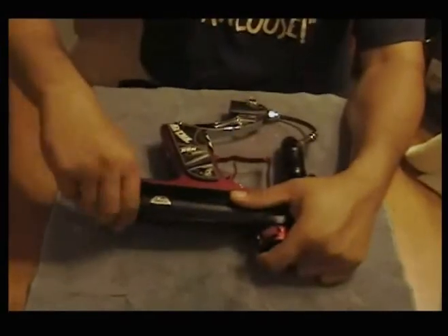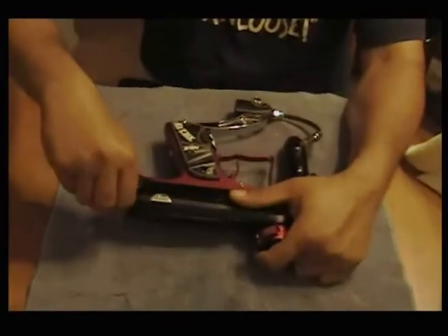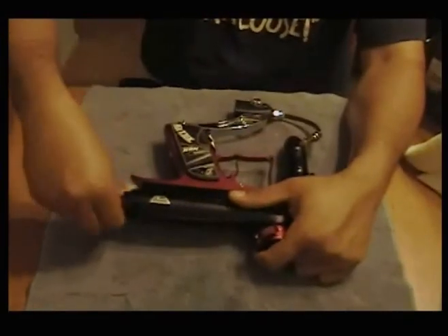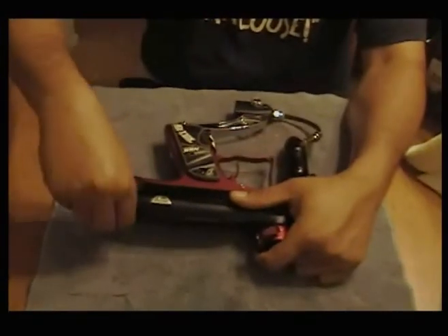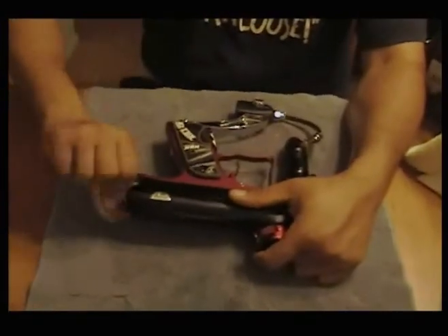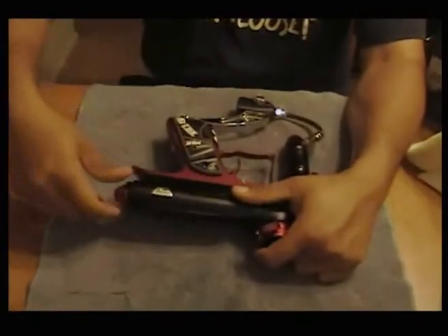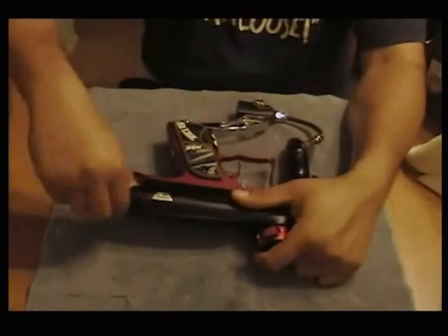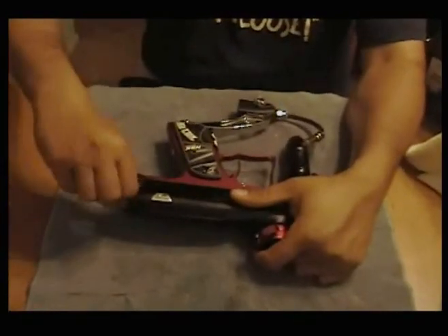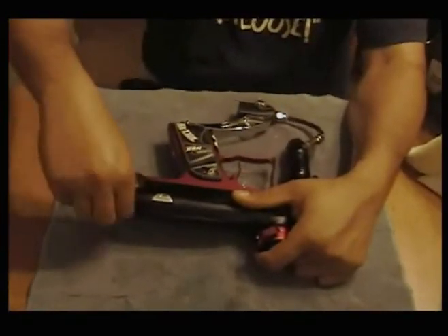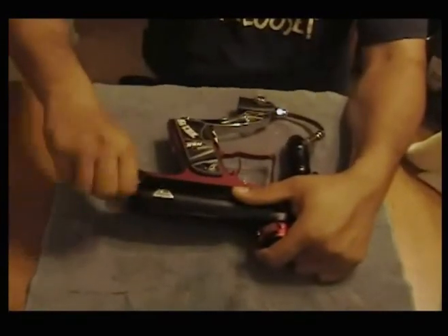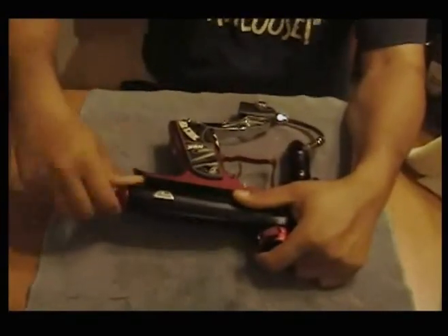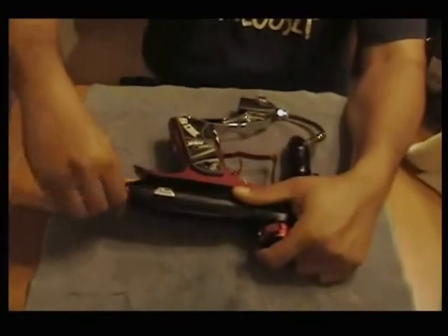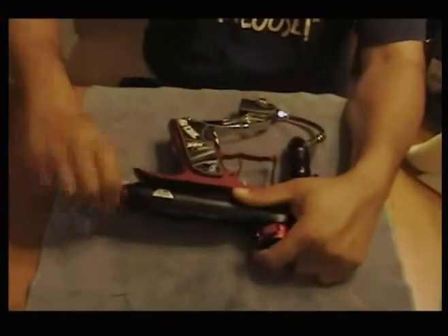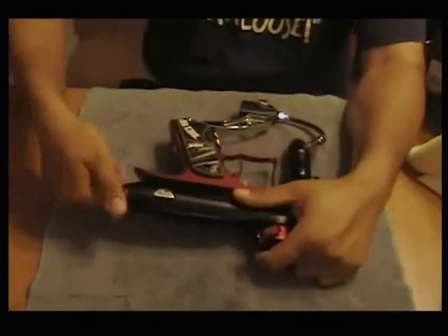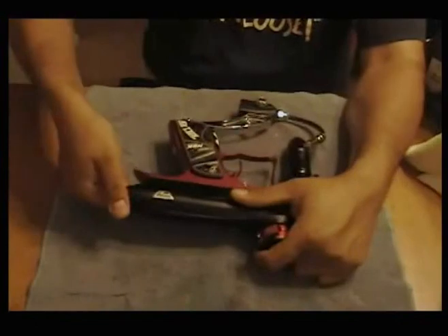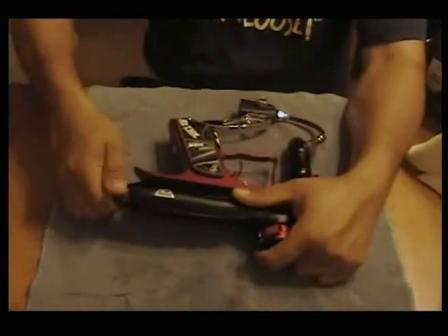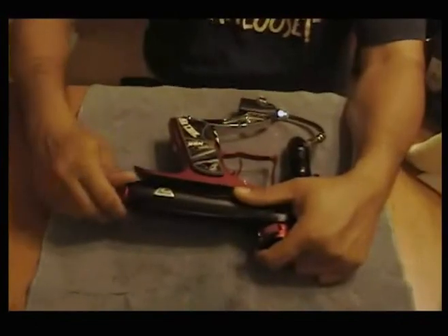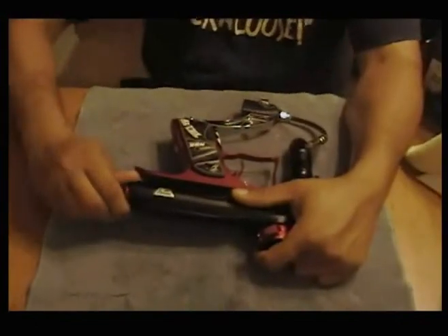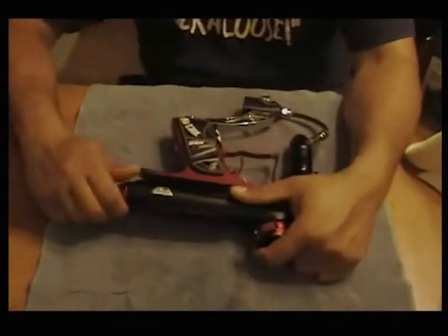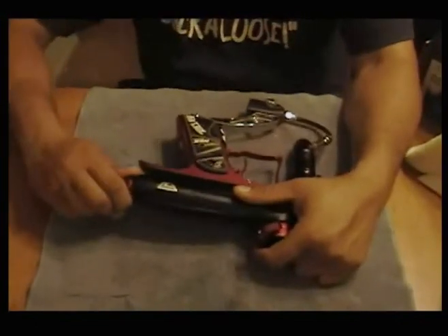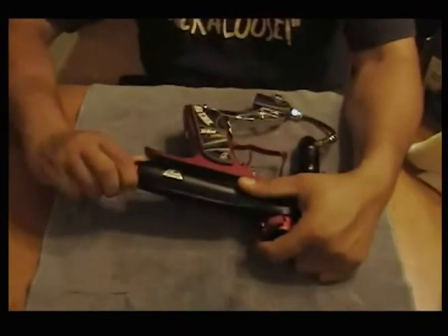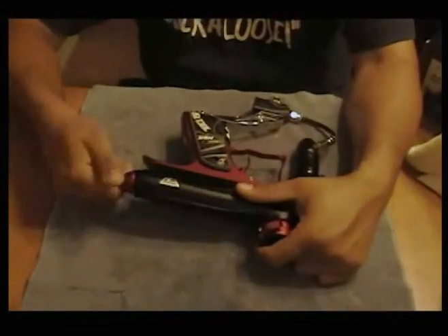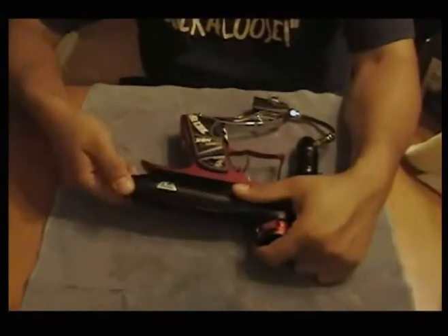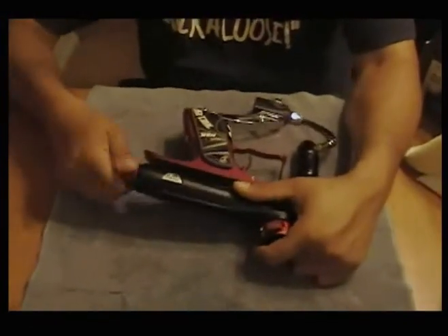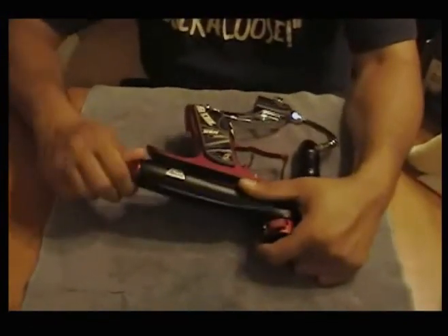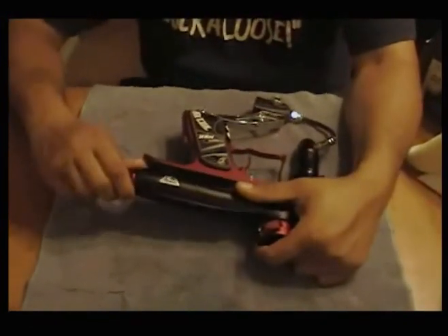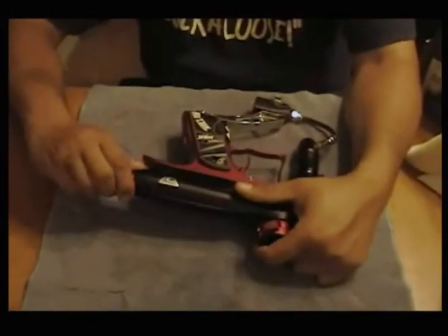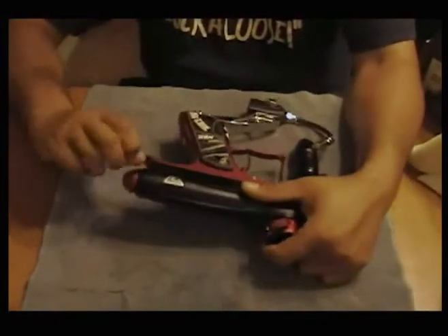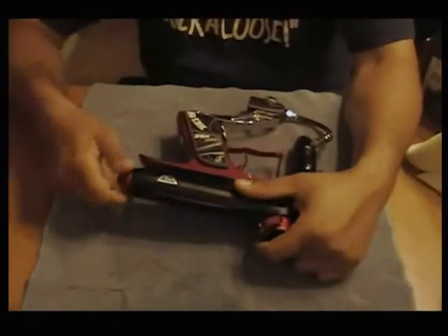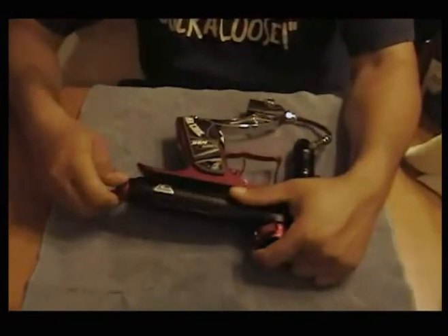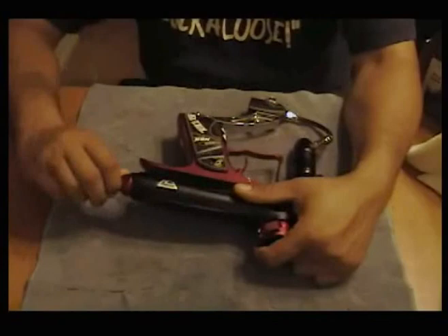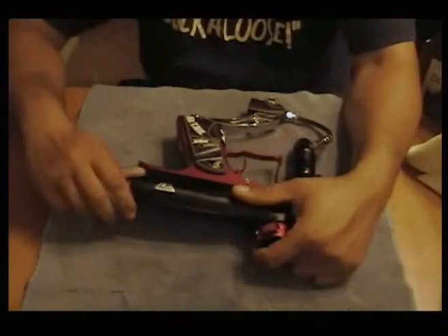With this new bolt design, you can see how much easier it is to take out now versus the plastic back cap, which strips easily and requires an Allen key. Now you can just pull the whole thing out.